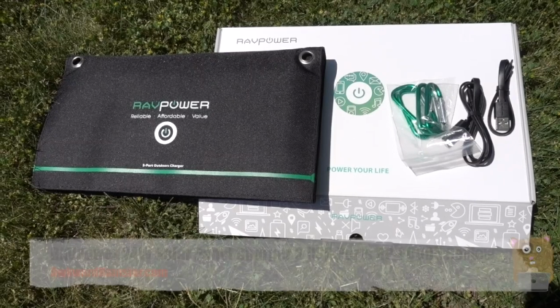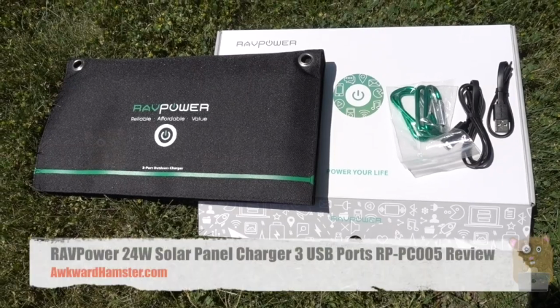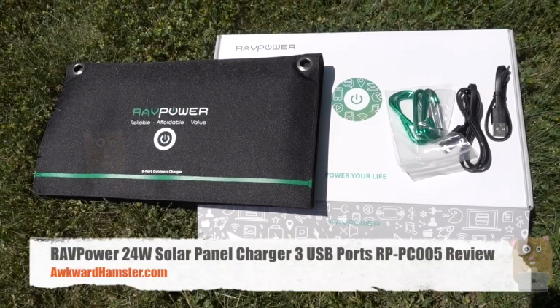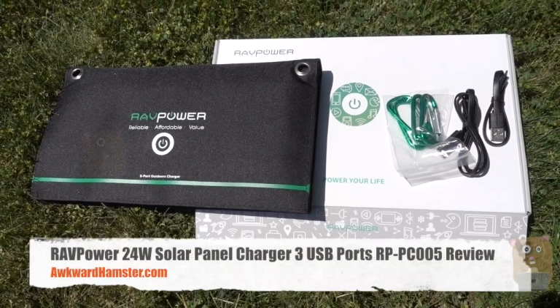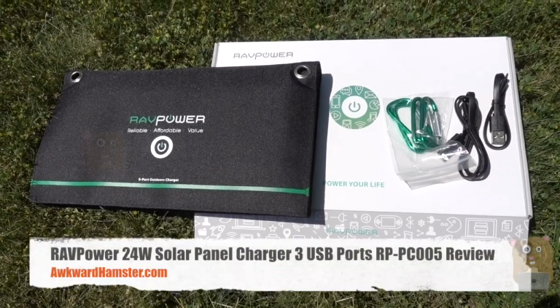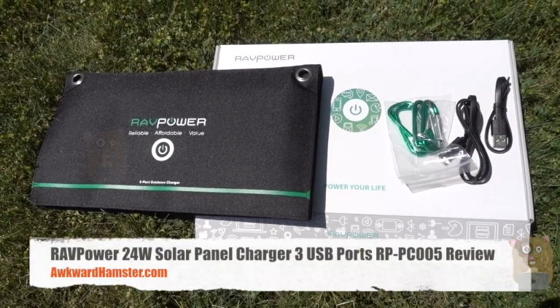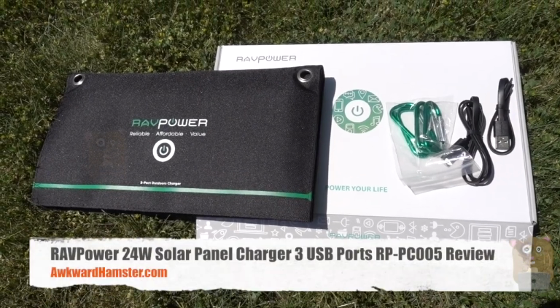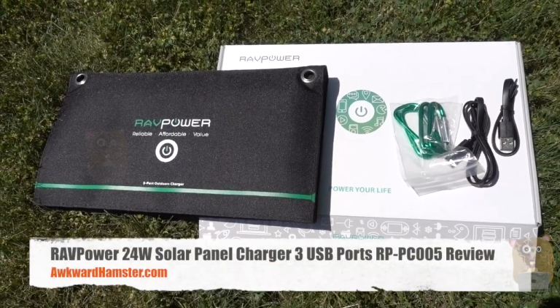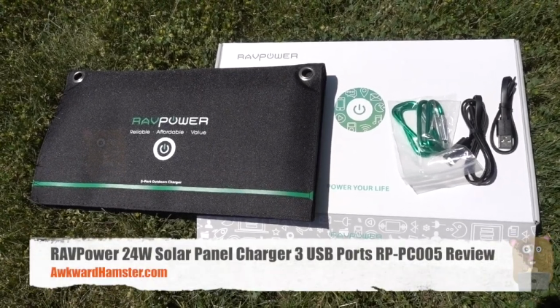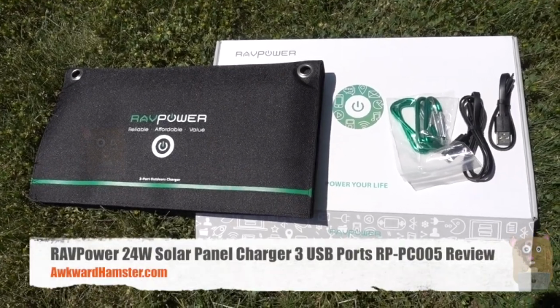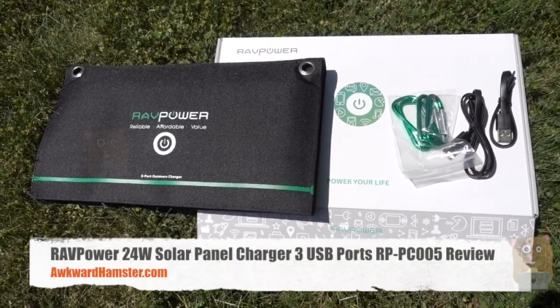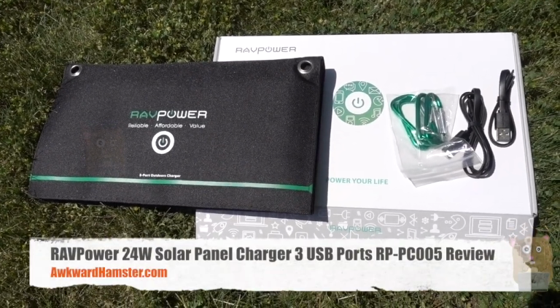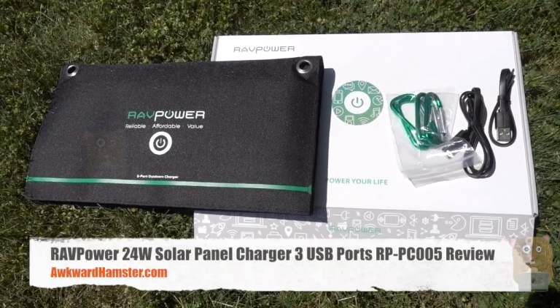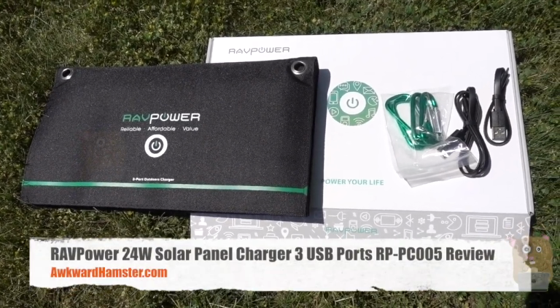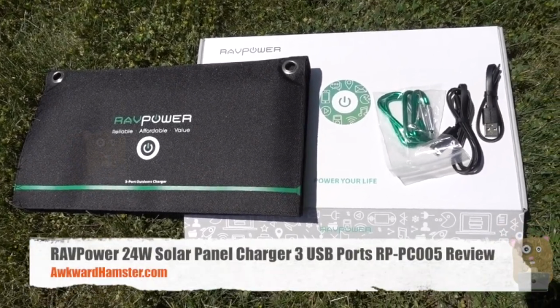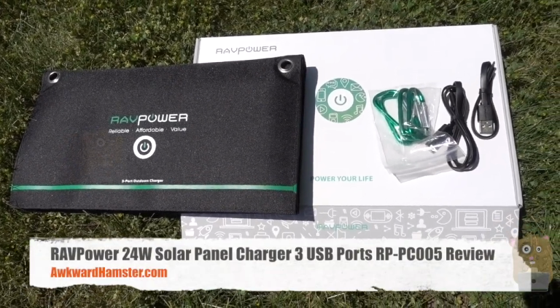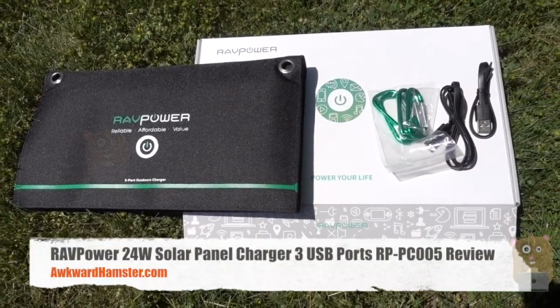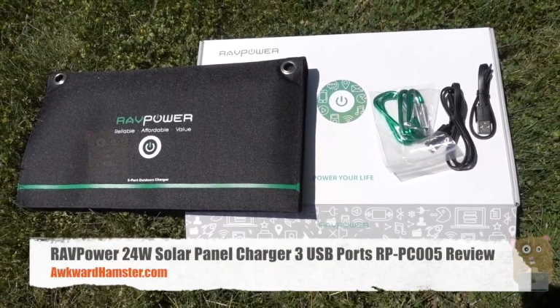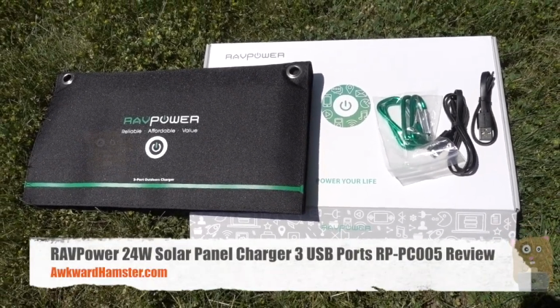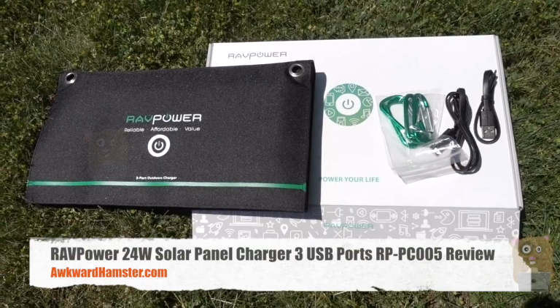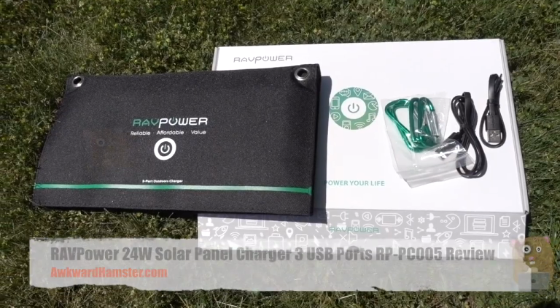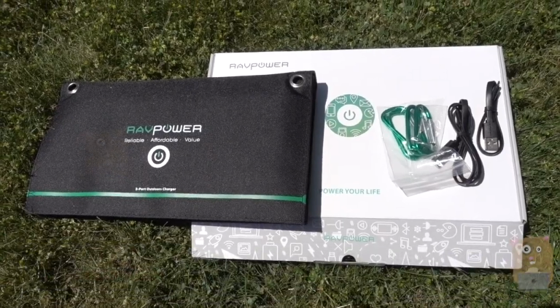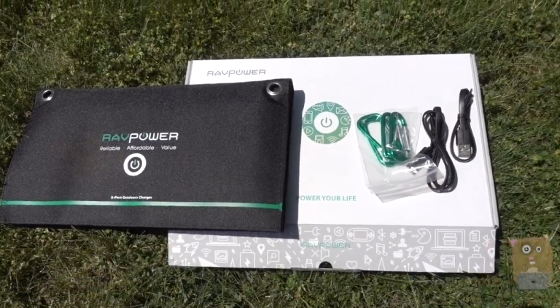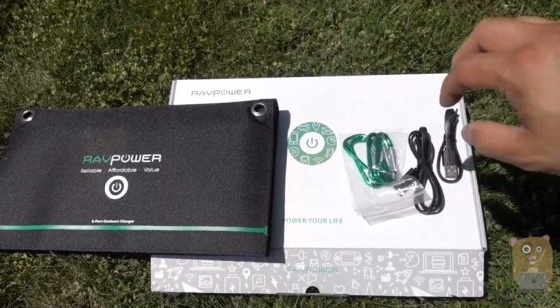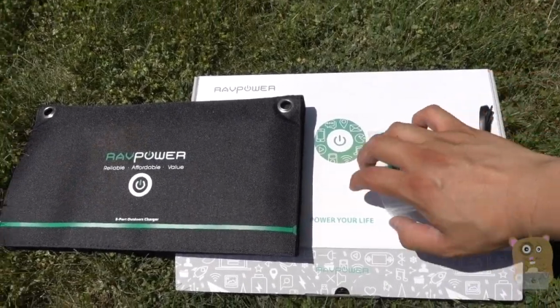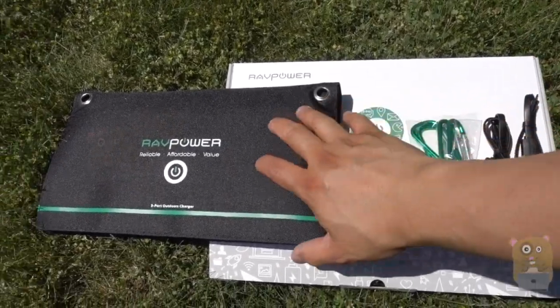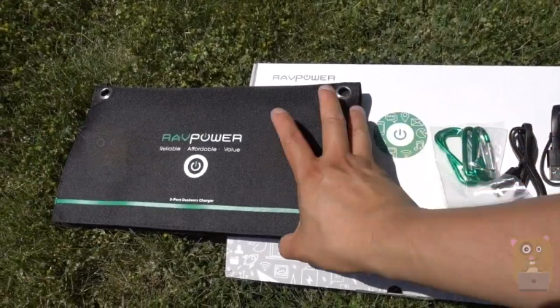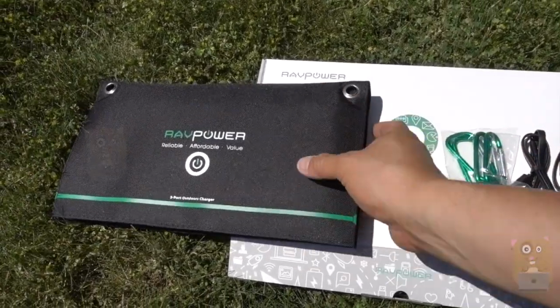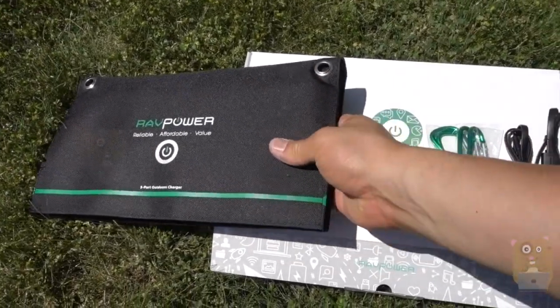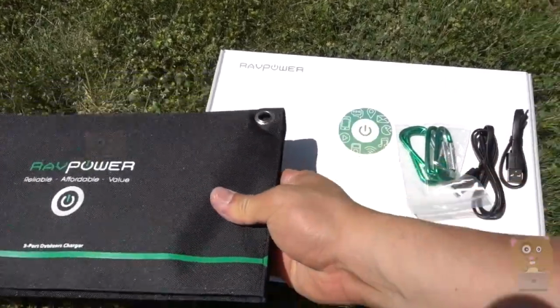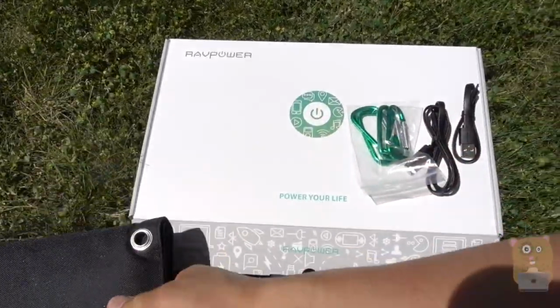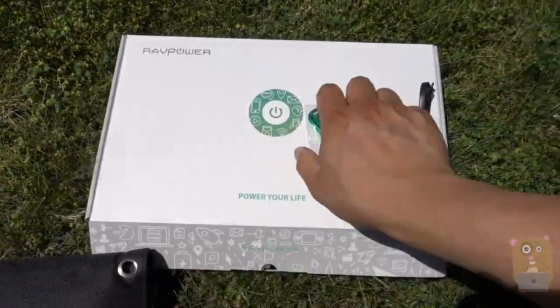Hi and welcome to Grahamster. Today I'll be reviewing this RadPower 3 USB port solar panel. Let's take a look at some of the items in the box.